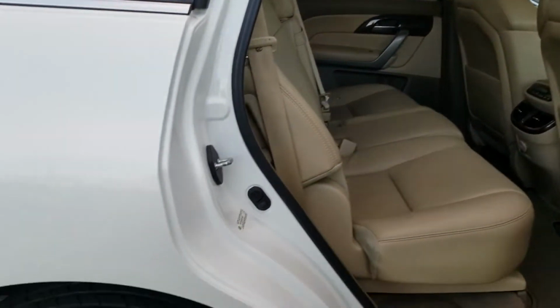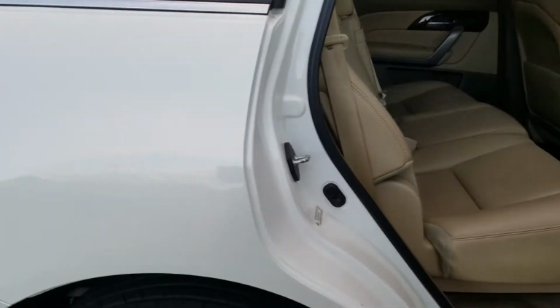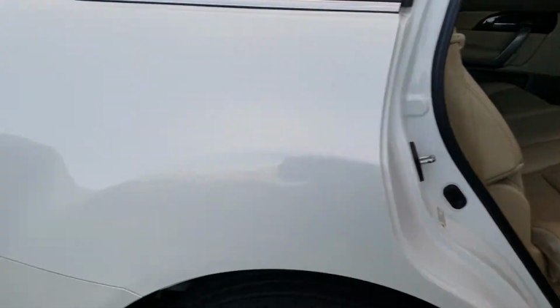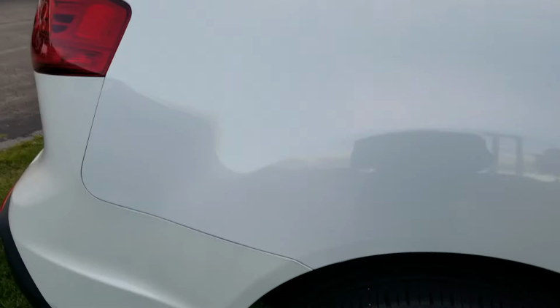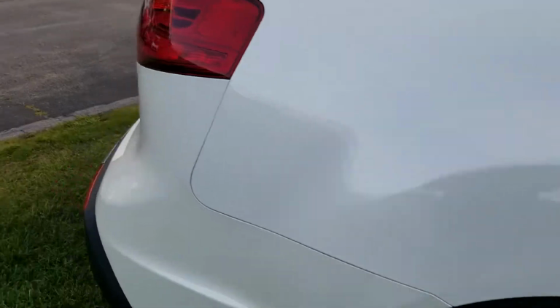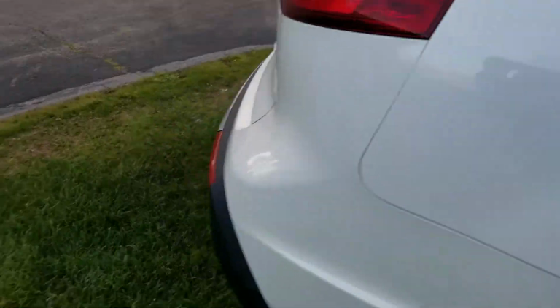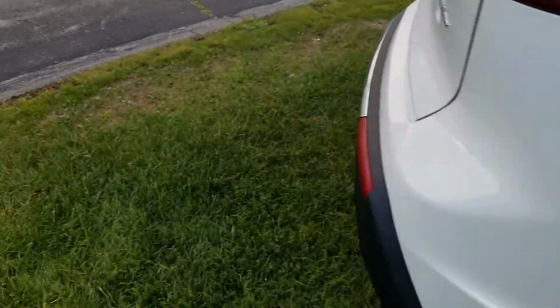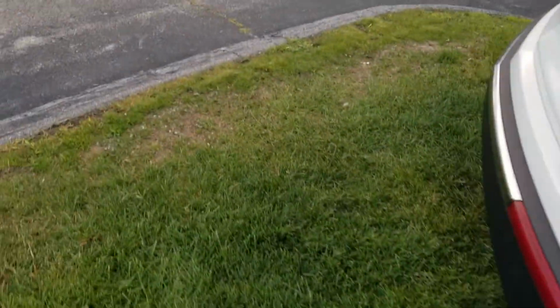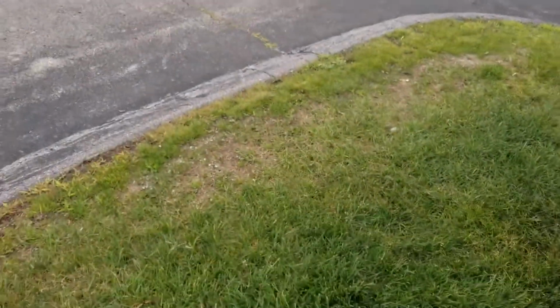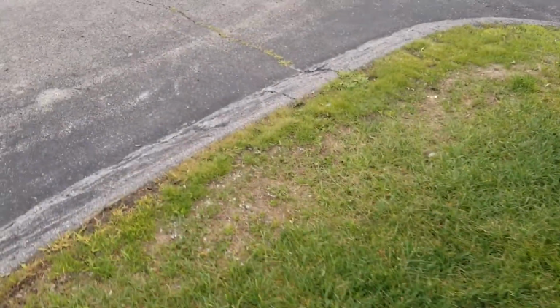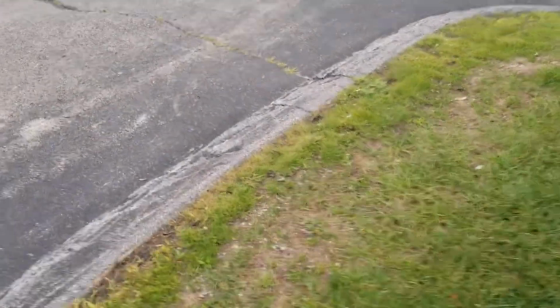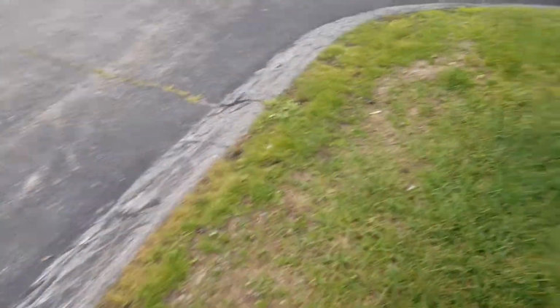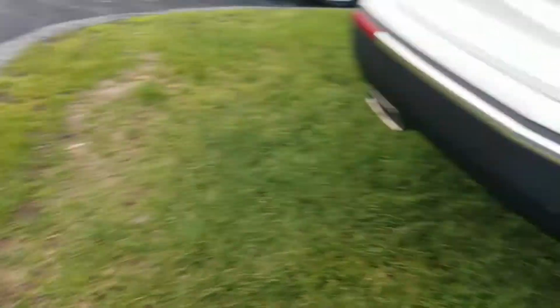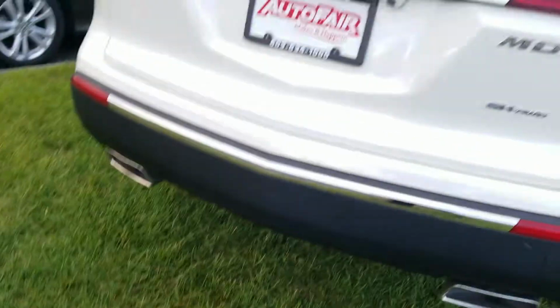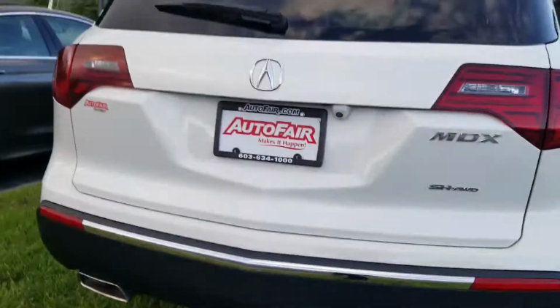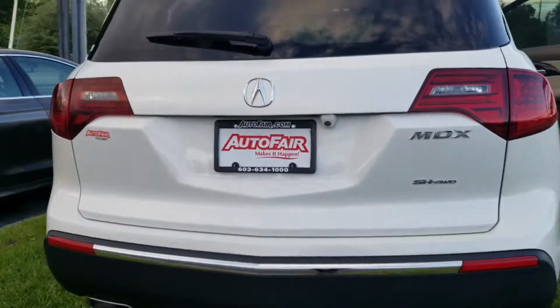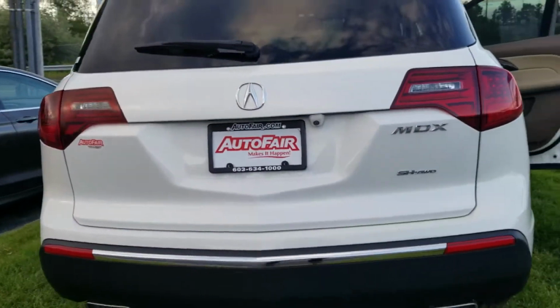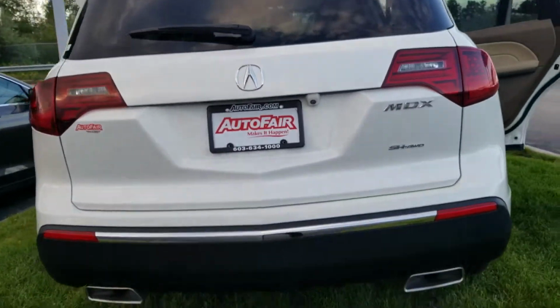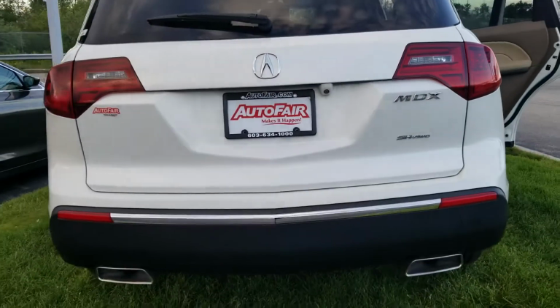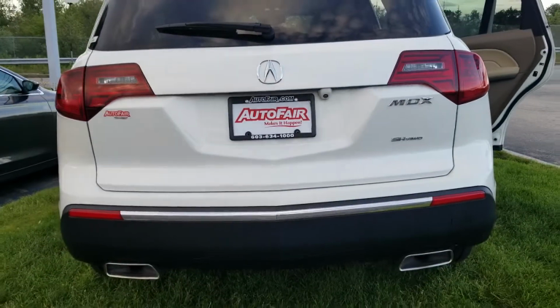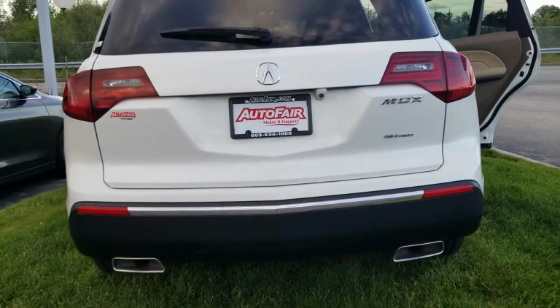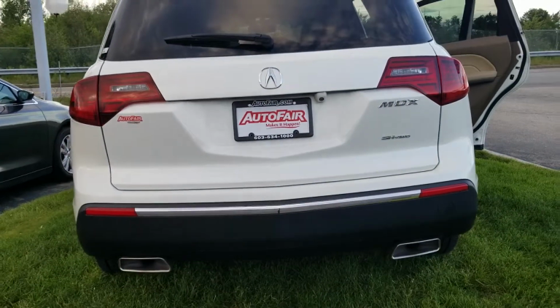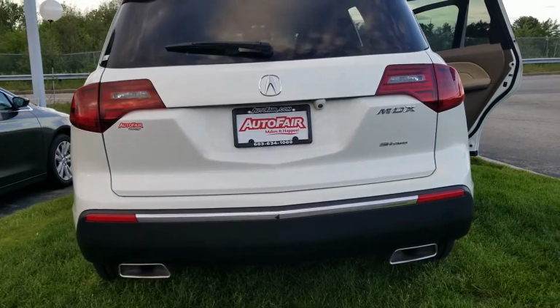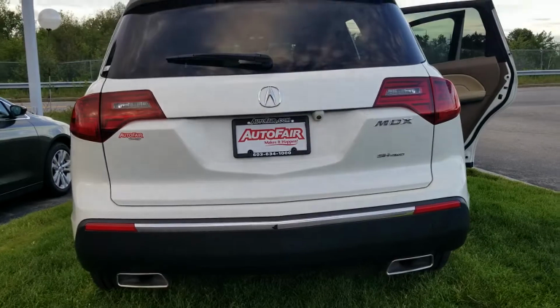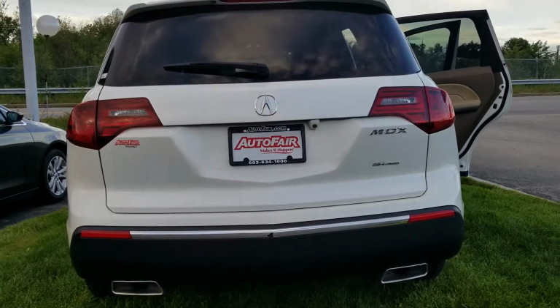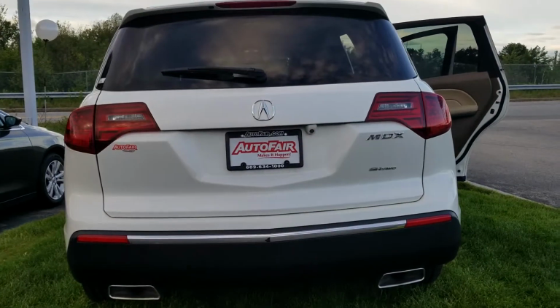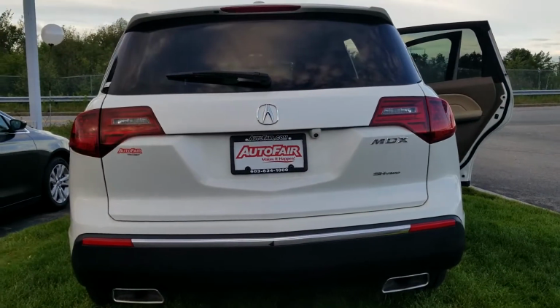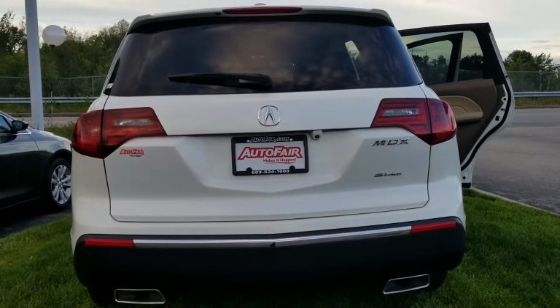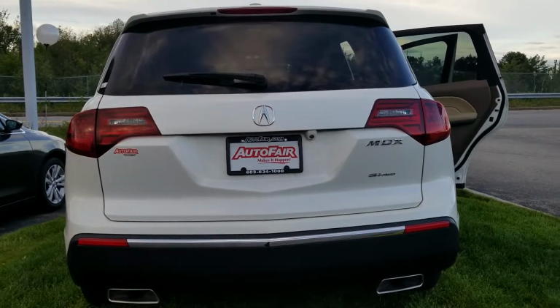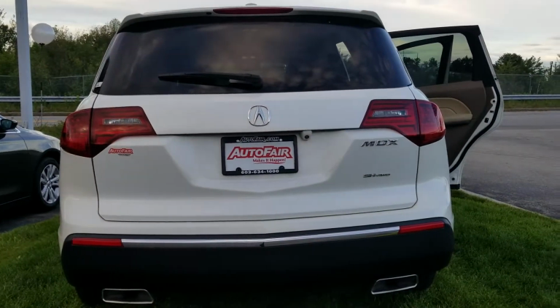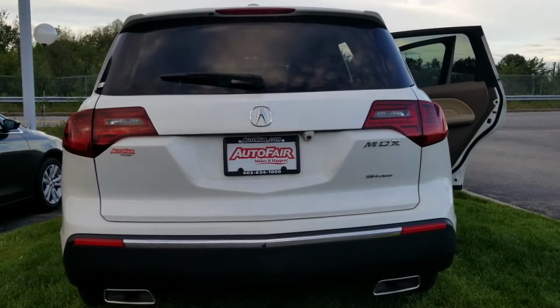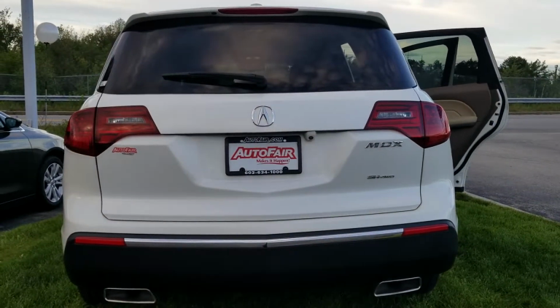Coming around the back to show you the rear — dual exhaust. It's a pretty sharp vehicle and it's in great shape.